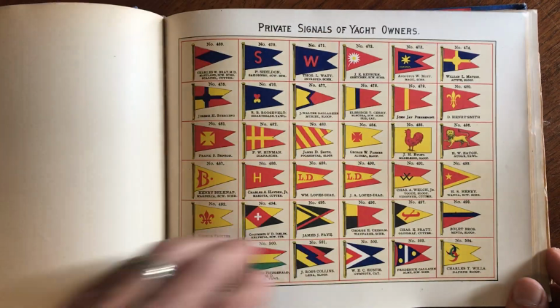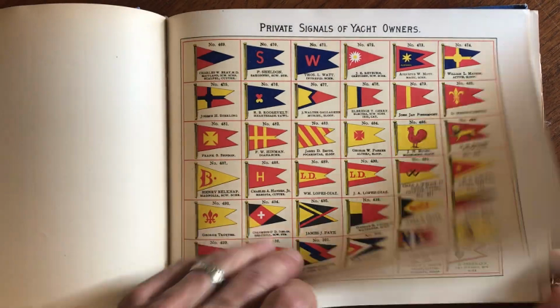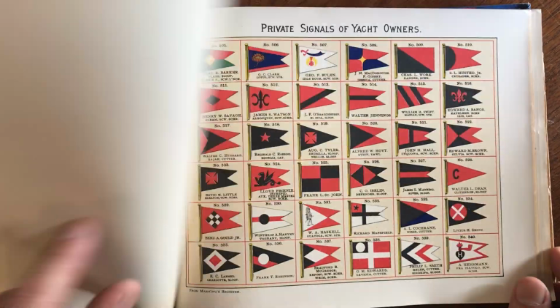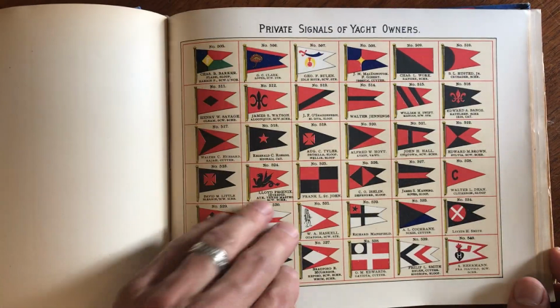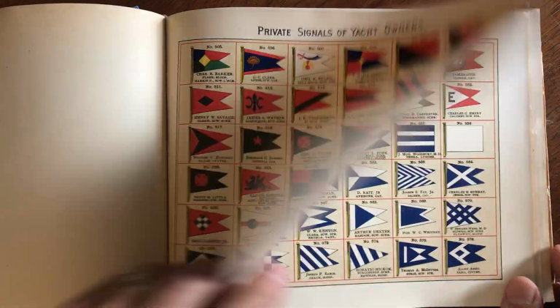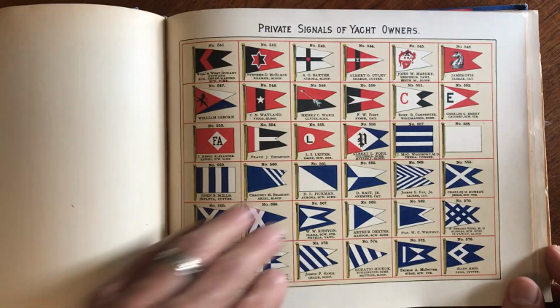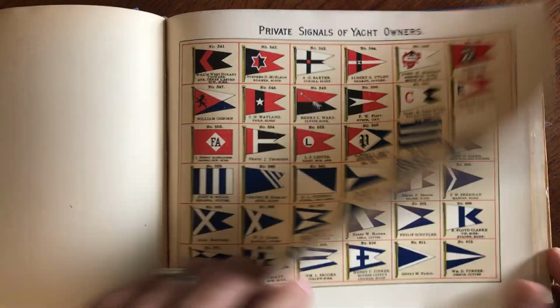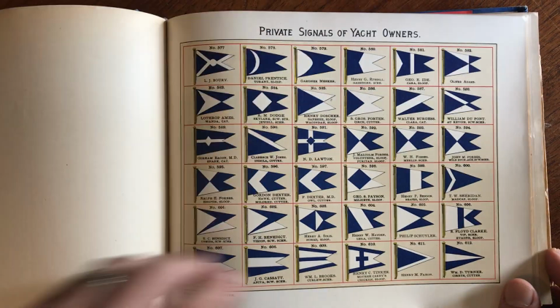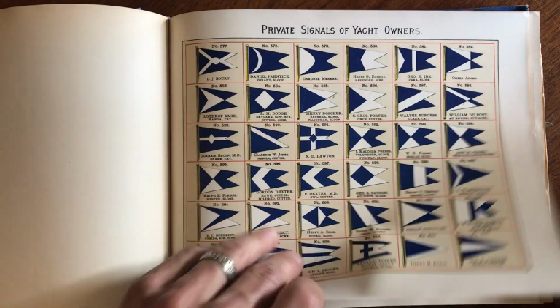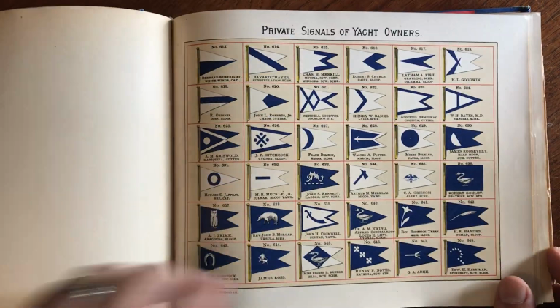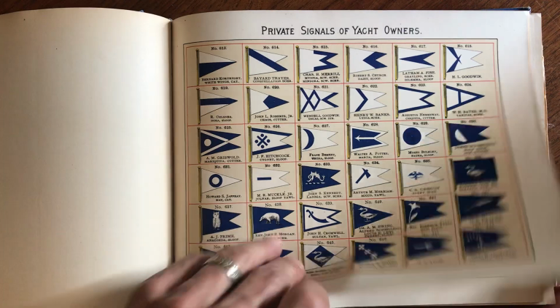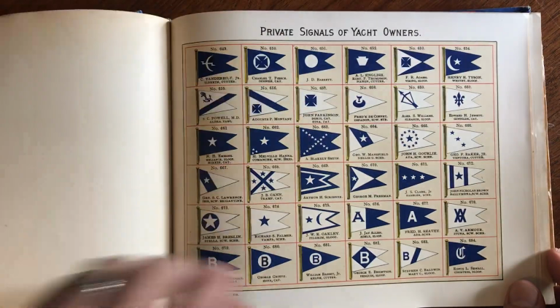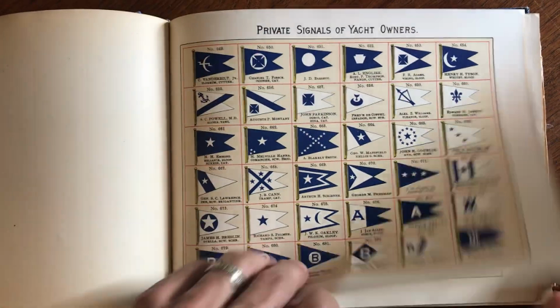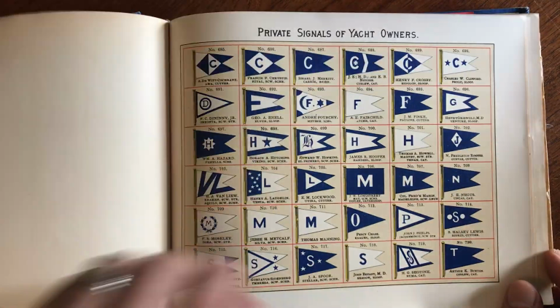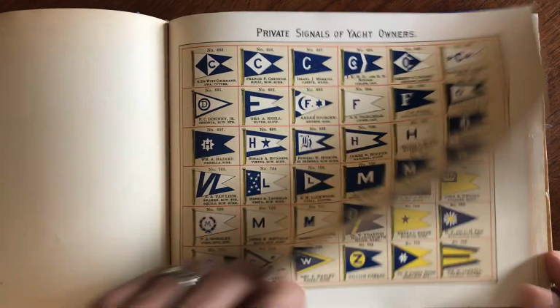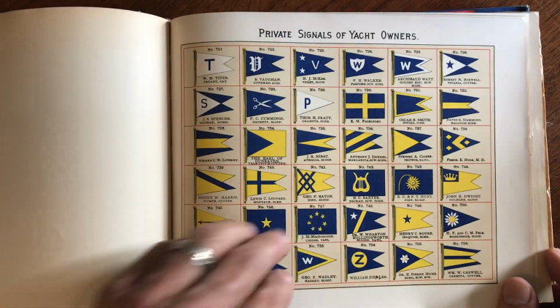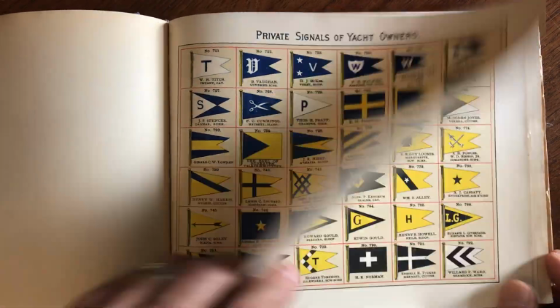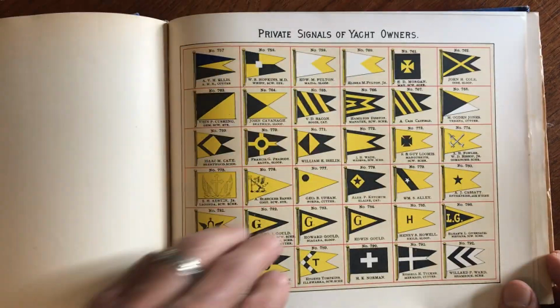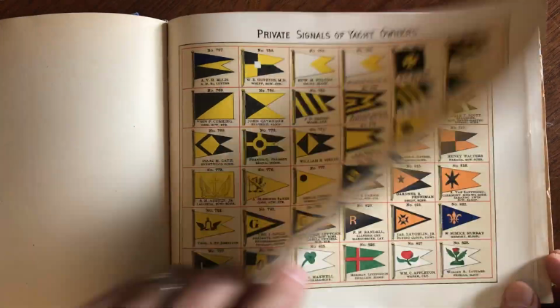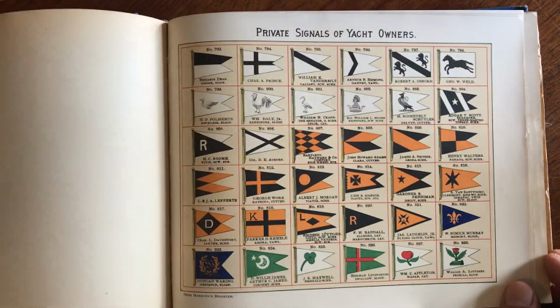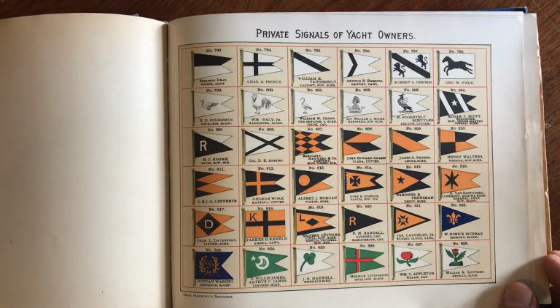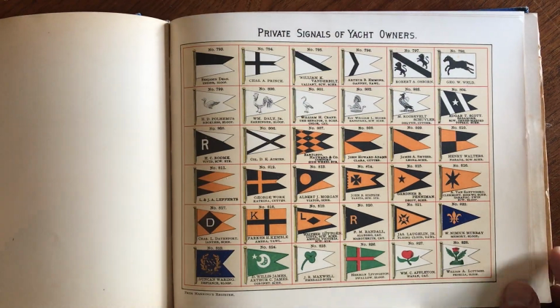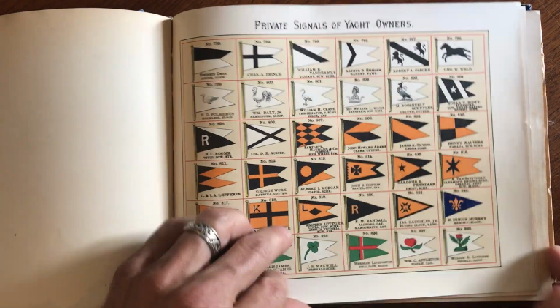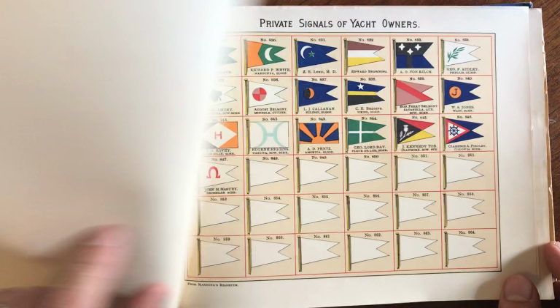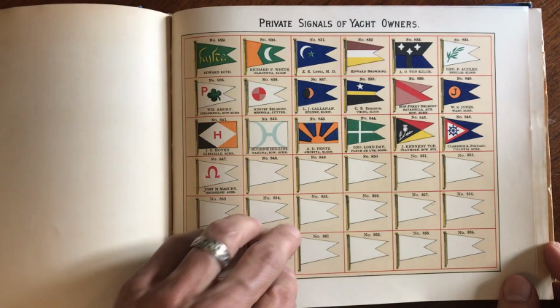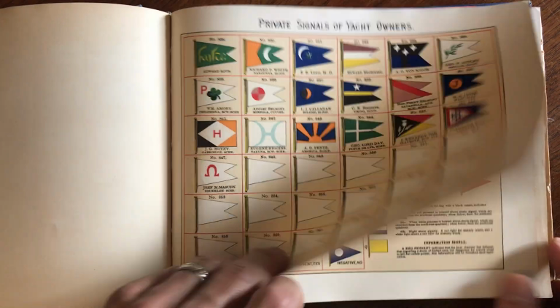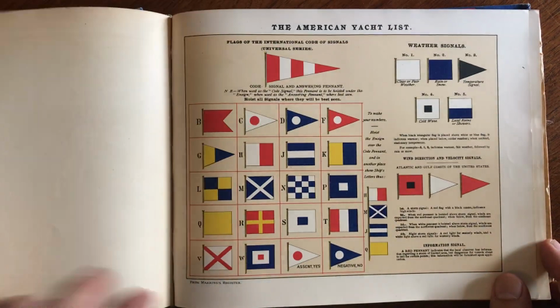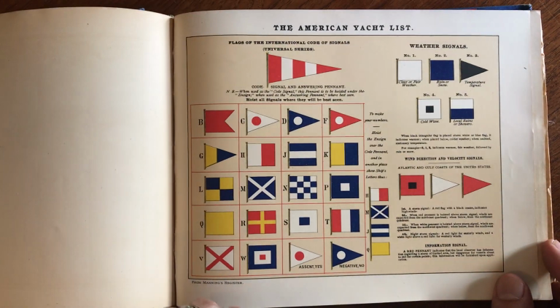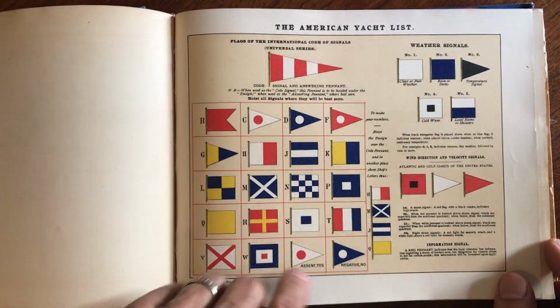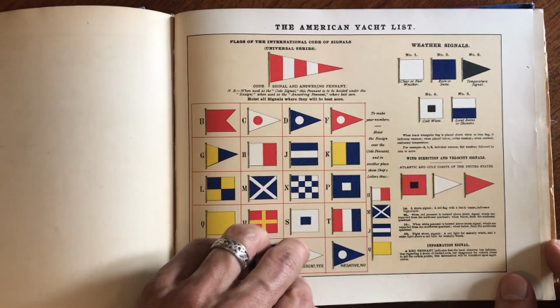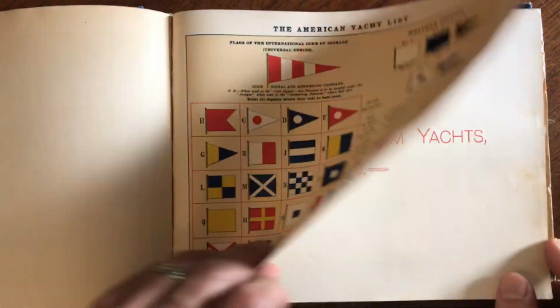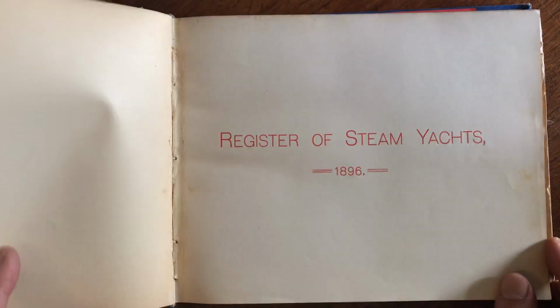It just goes on and on and on — quite a profusion of these plates. Here's this one: weather signals, or signals as they're called.